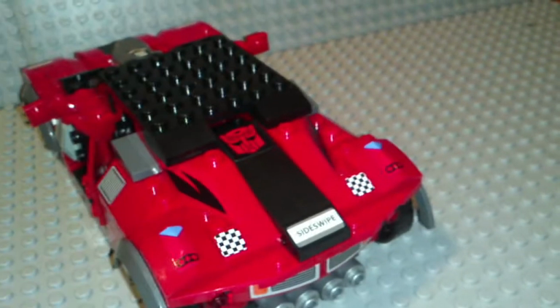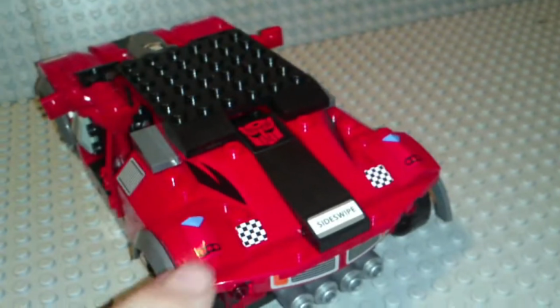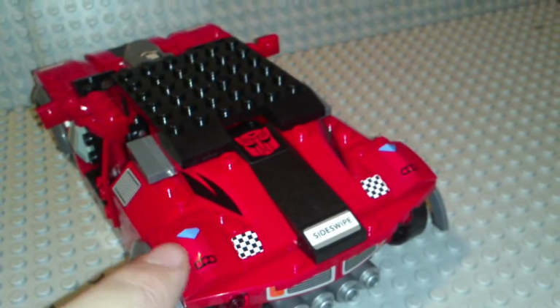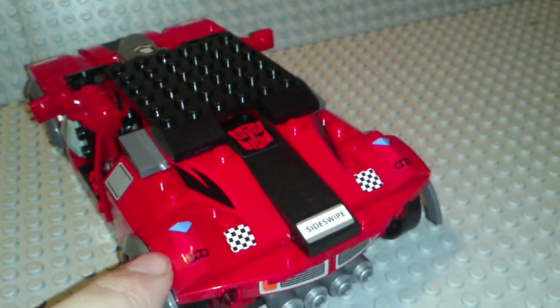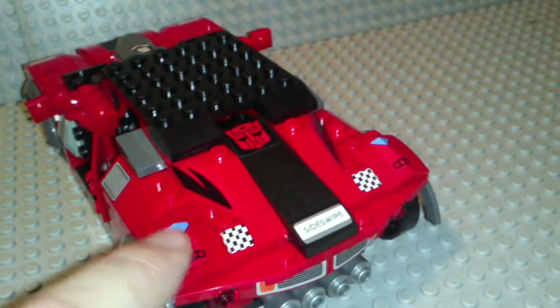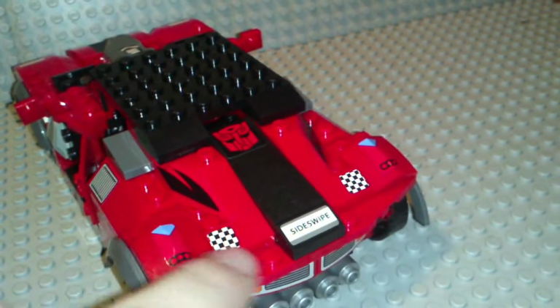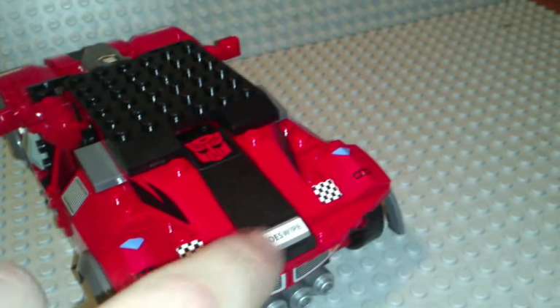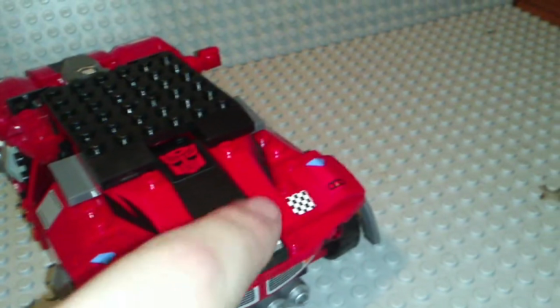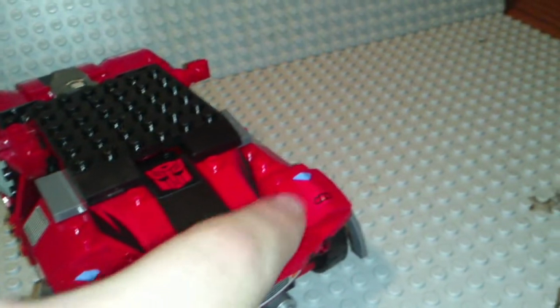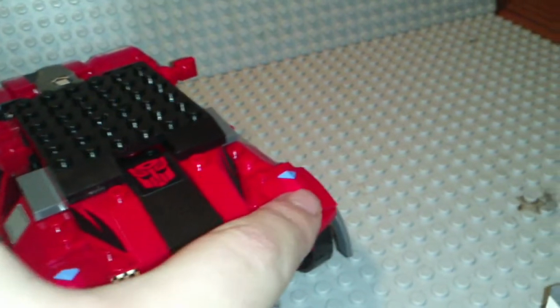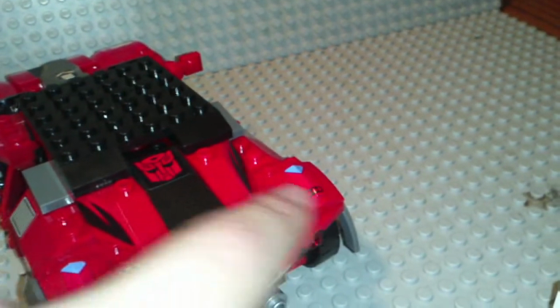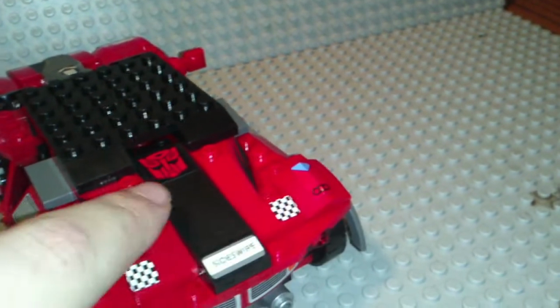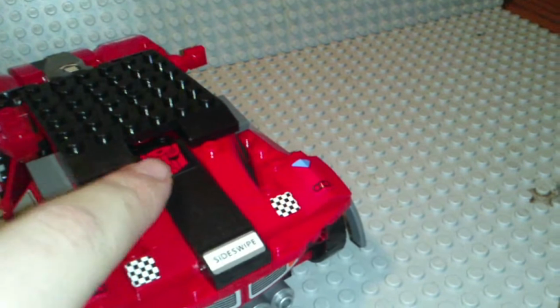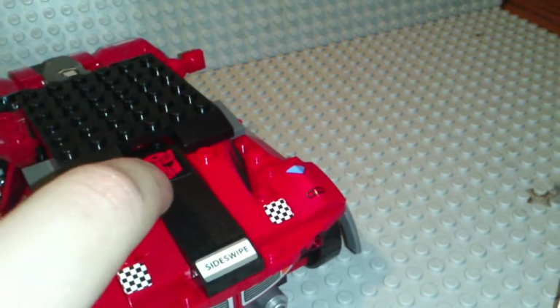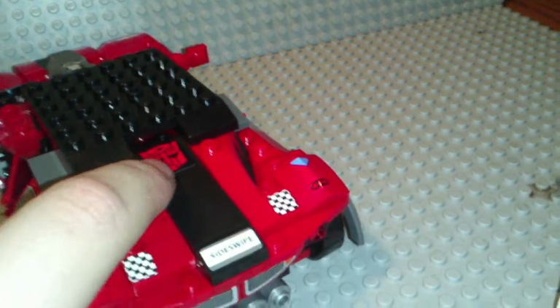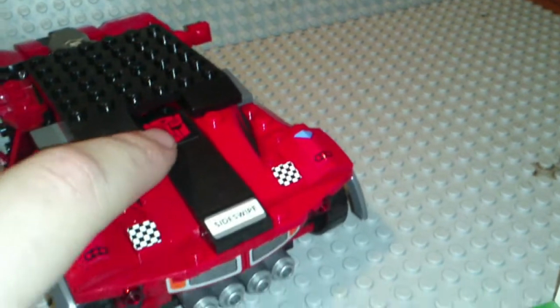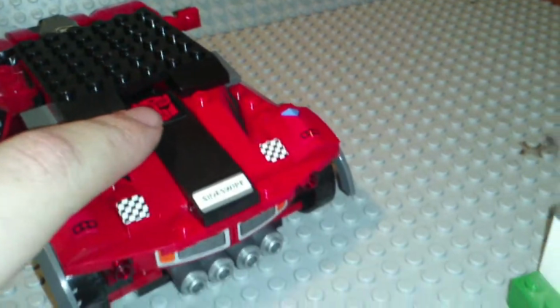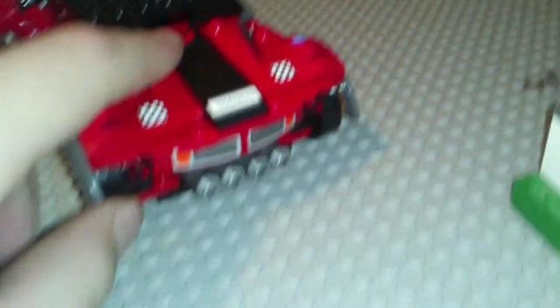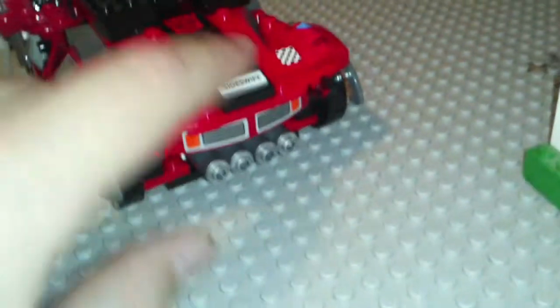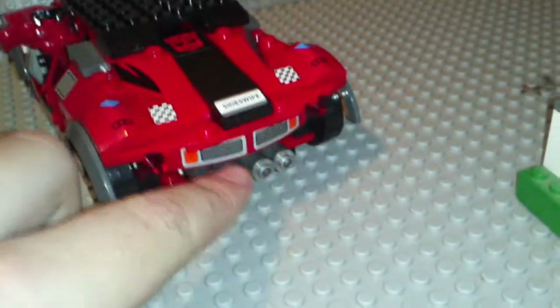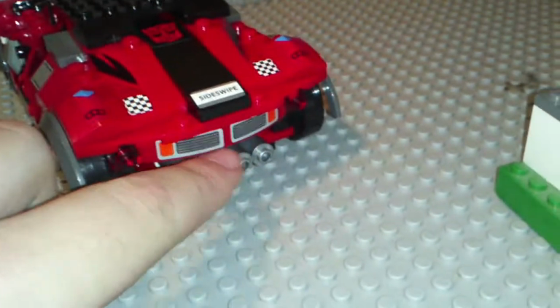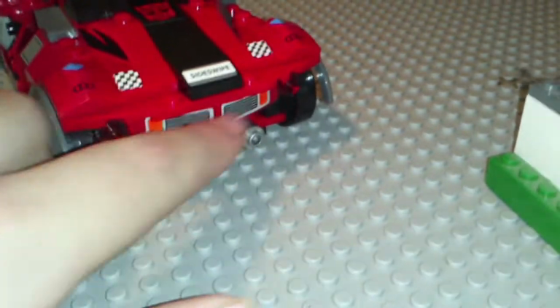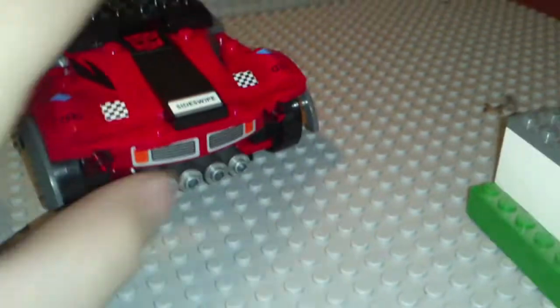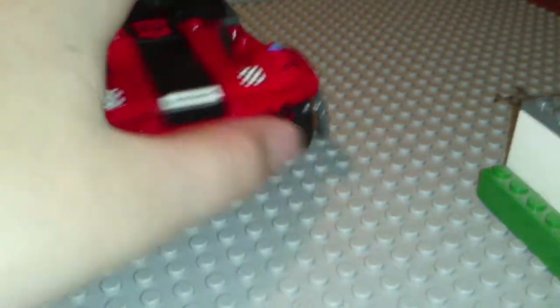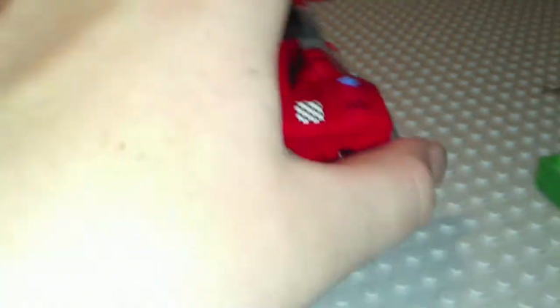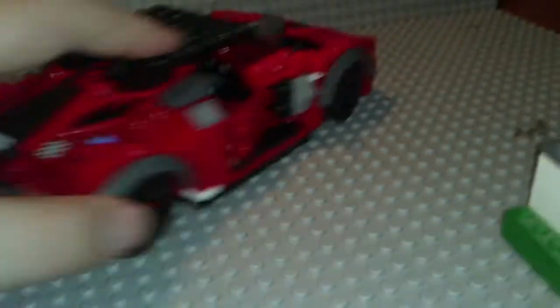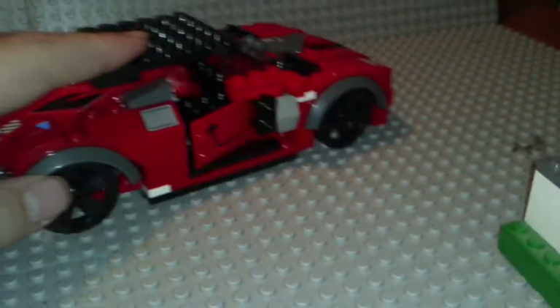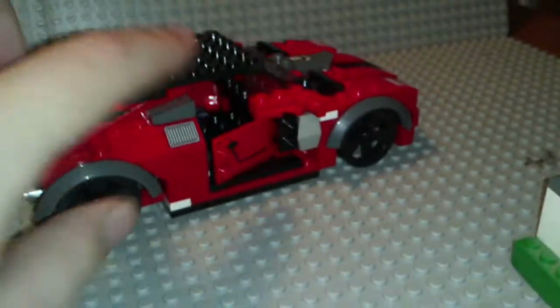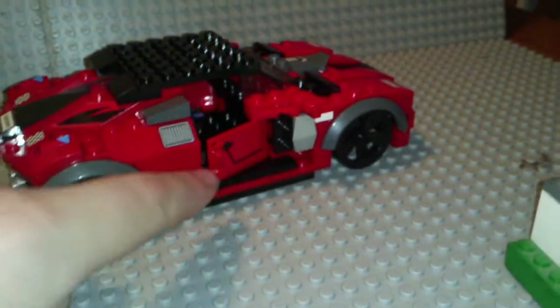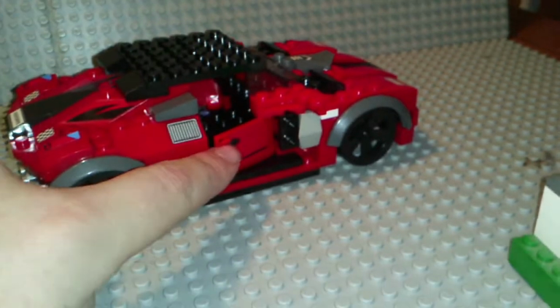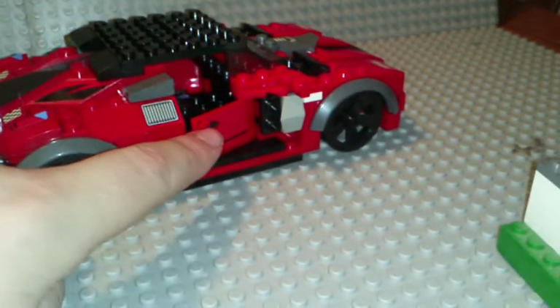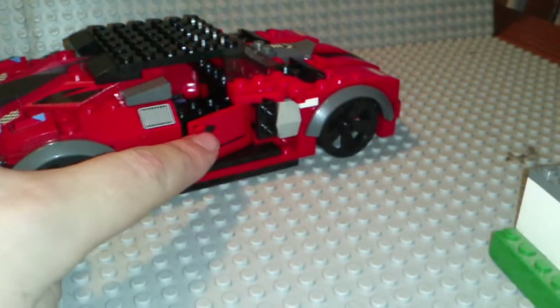Then there's six on the back — one, two, three, four, five, six. Then there's two more down here, and there's more decals on the other door.